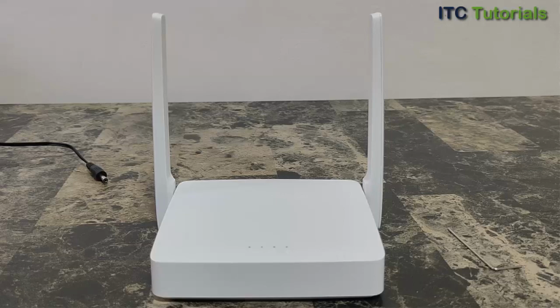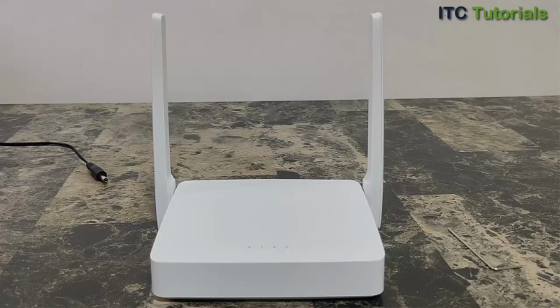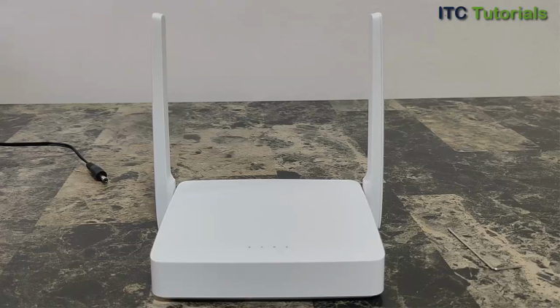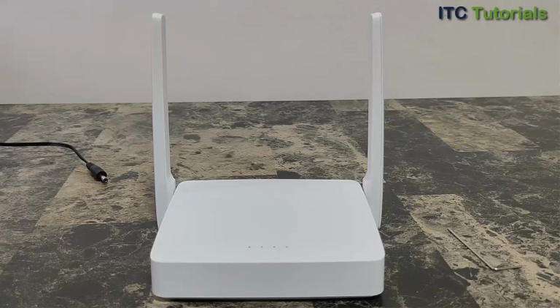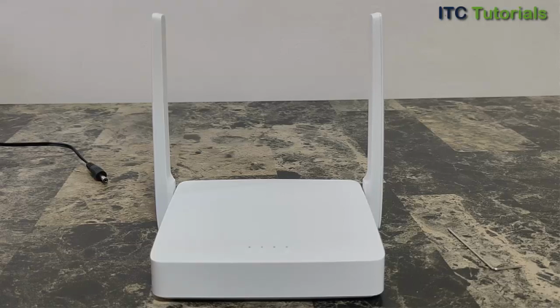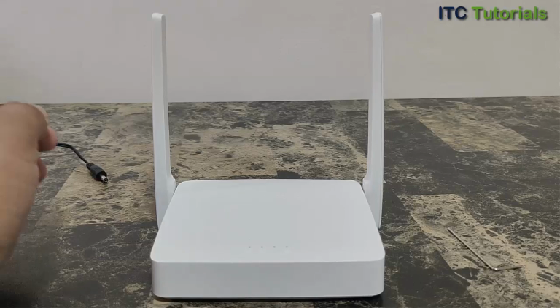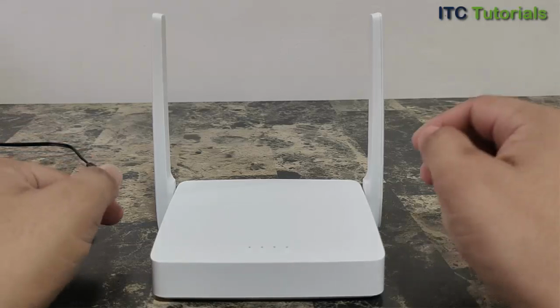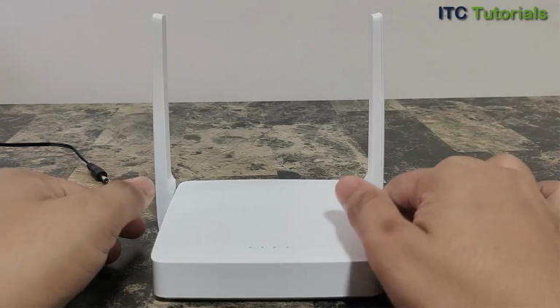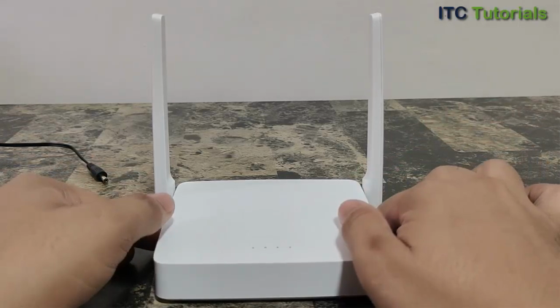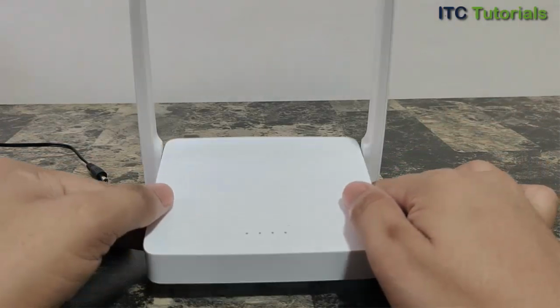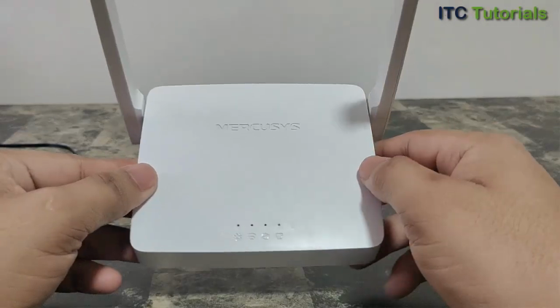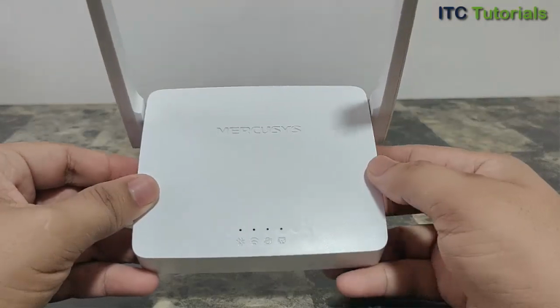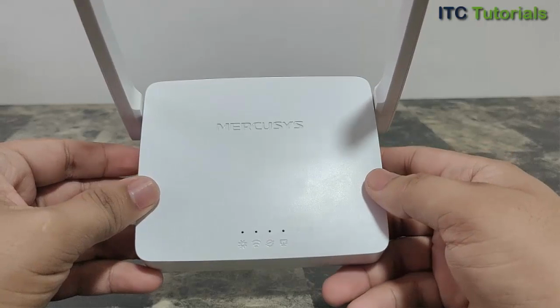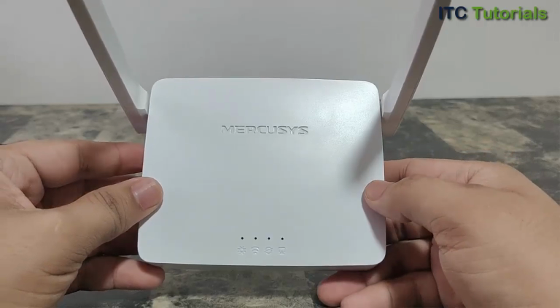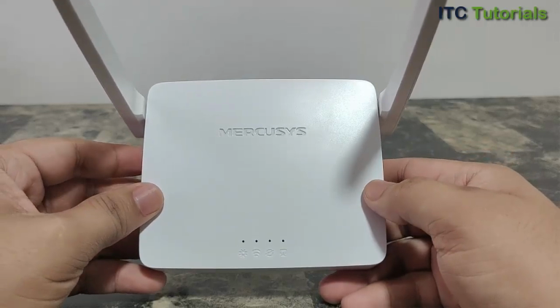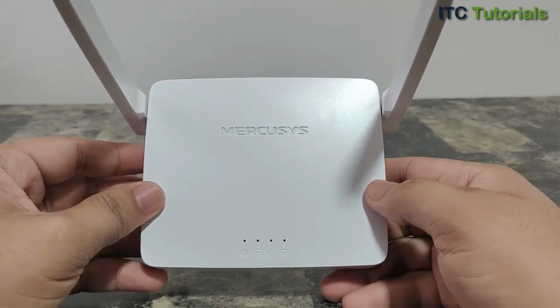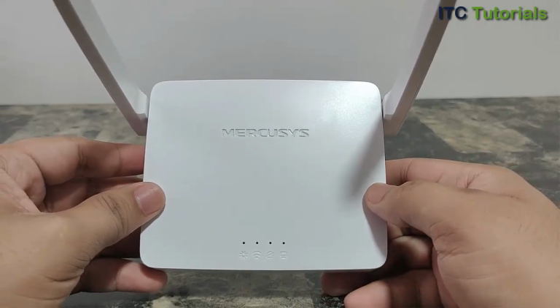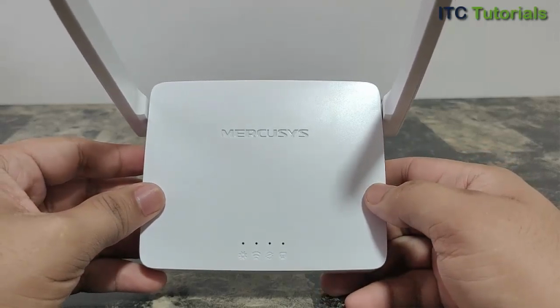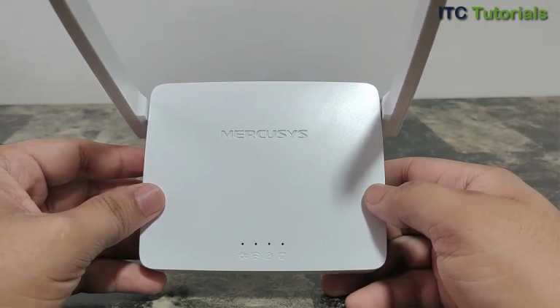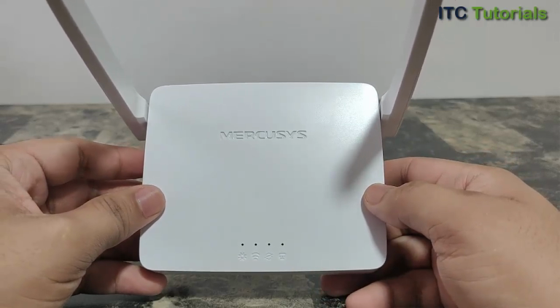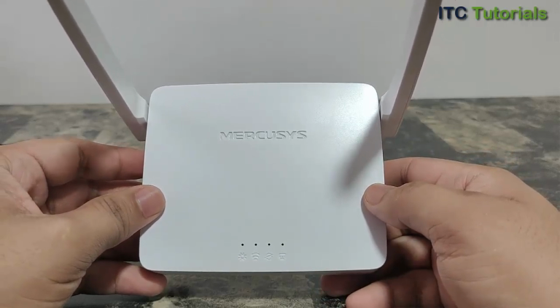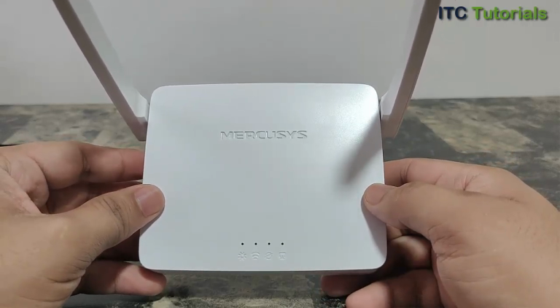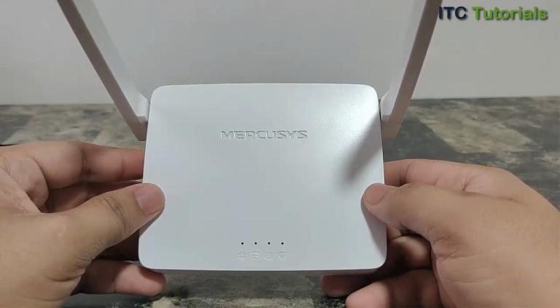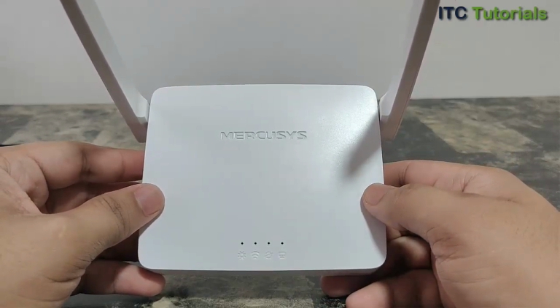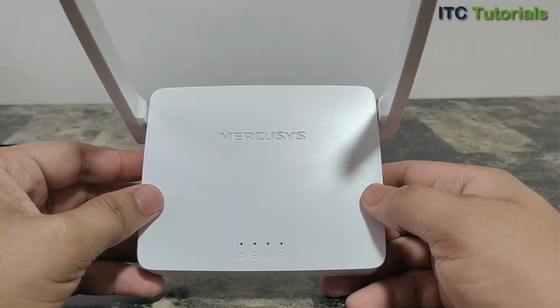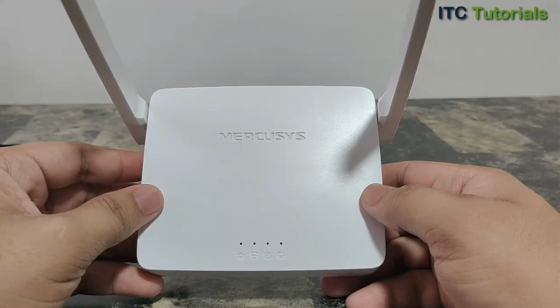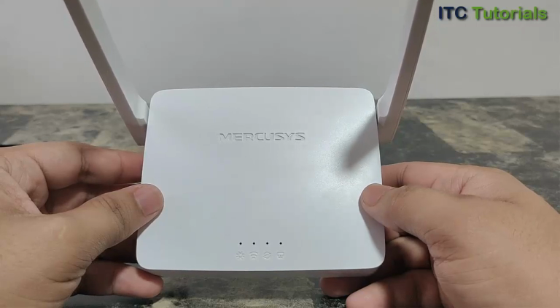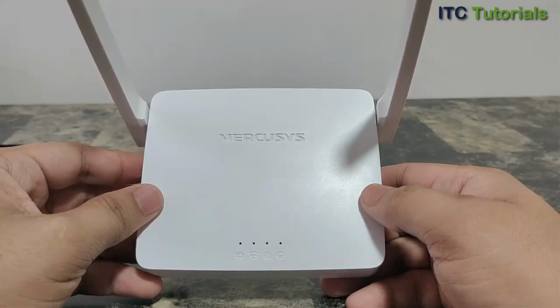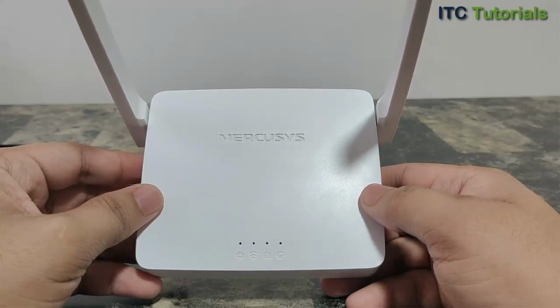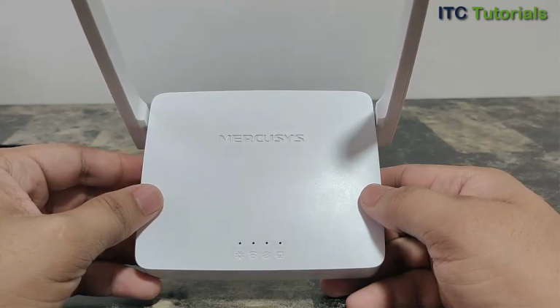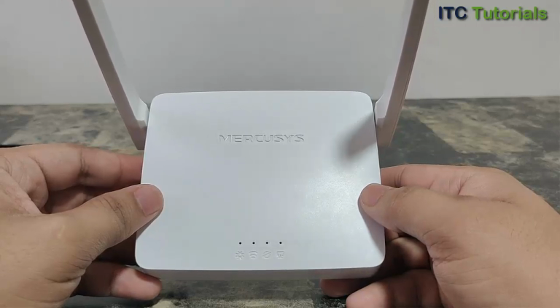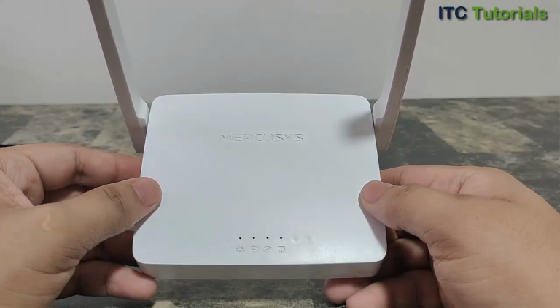Hi everyone, in this video I will show you how to reset a Mercasys router to factory defaults. Please take note: once you reset your router, it will restore your device to factory default settings, and you will need to reconfigure it again.